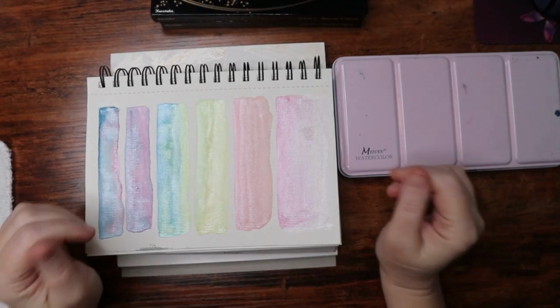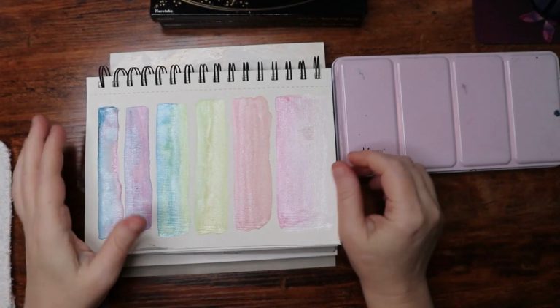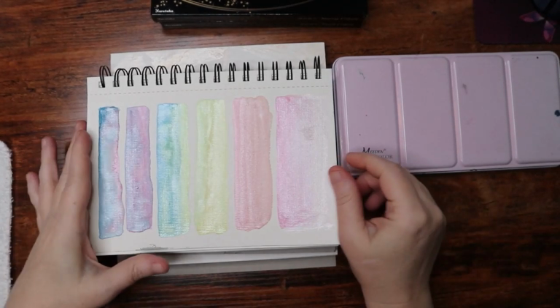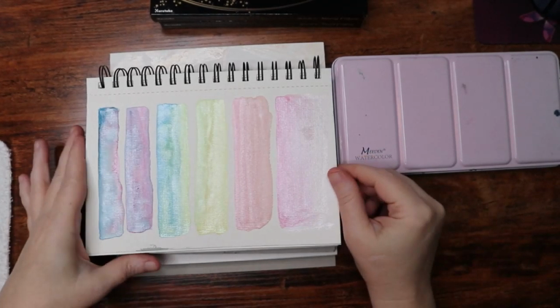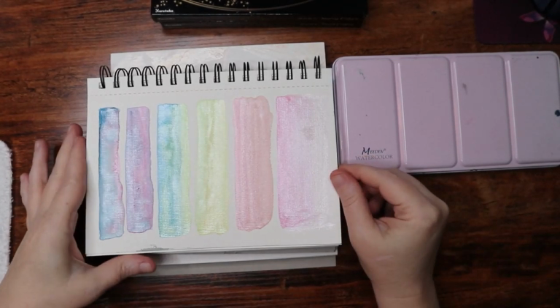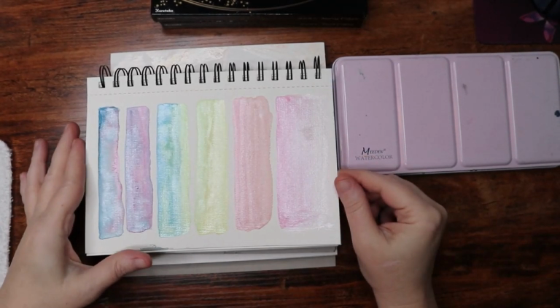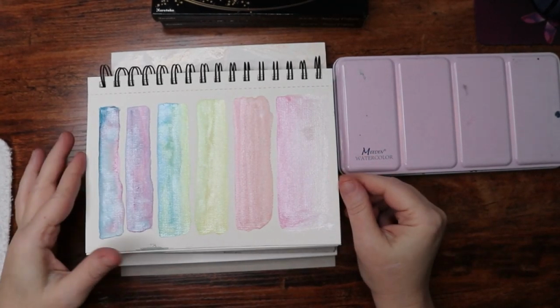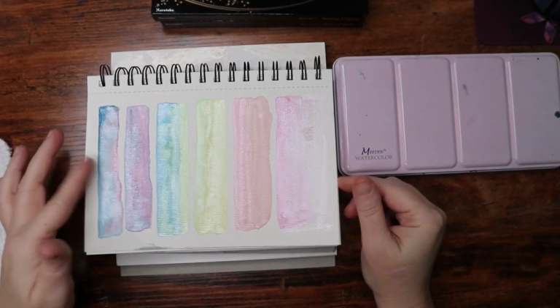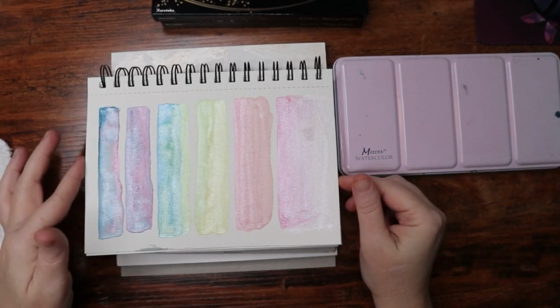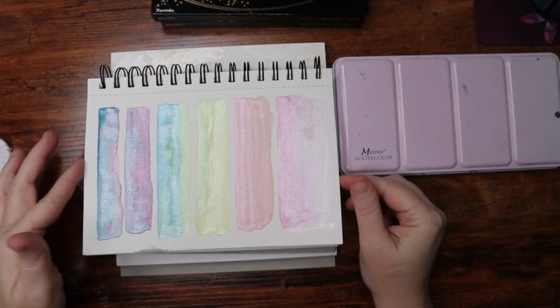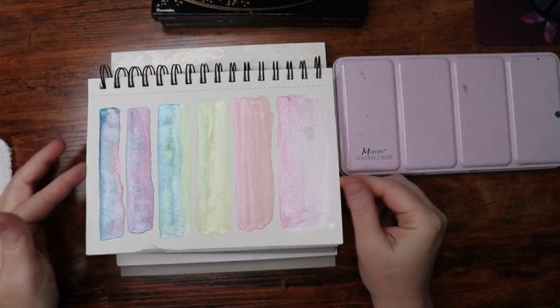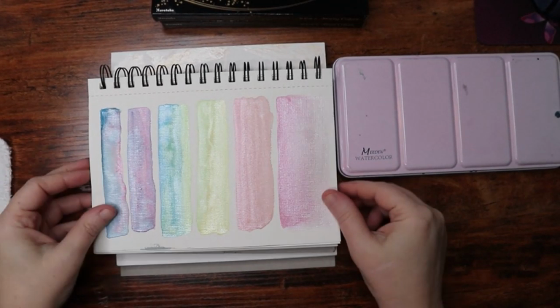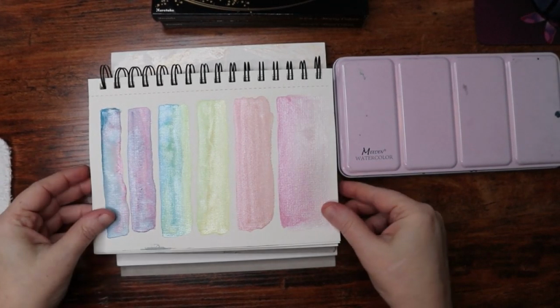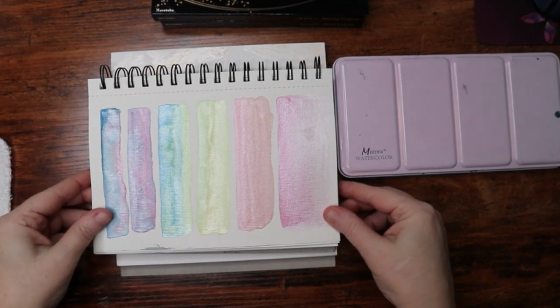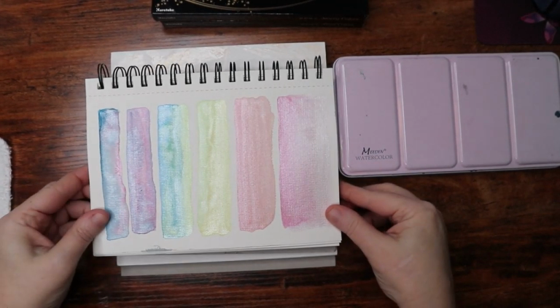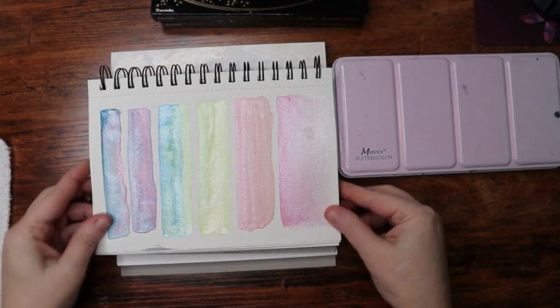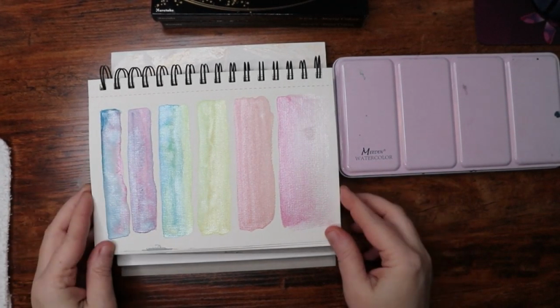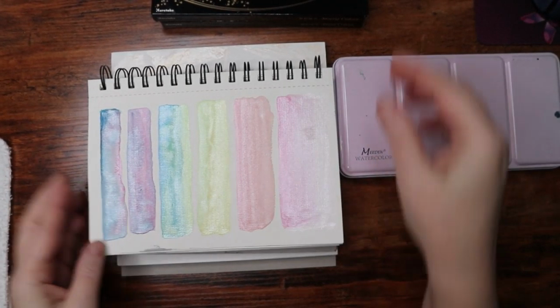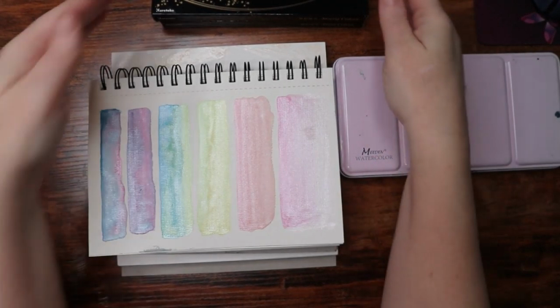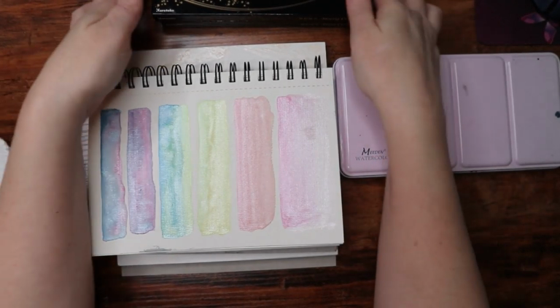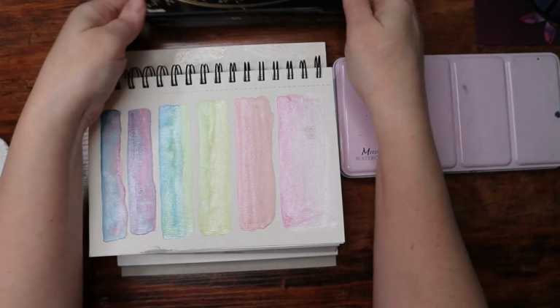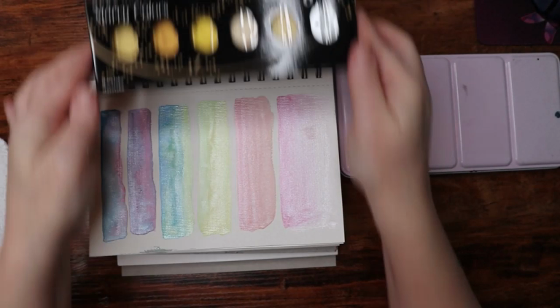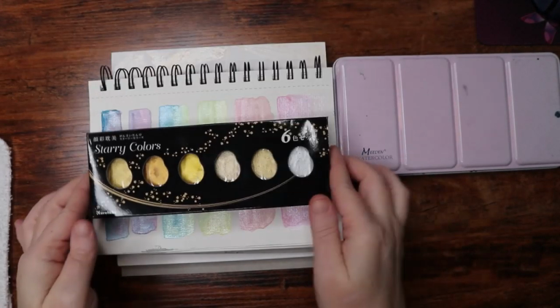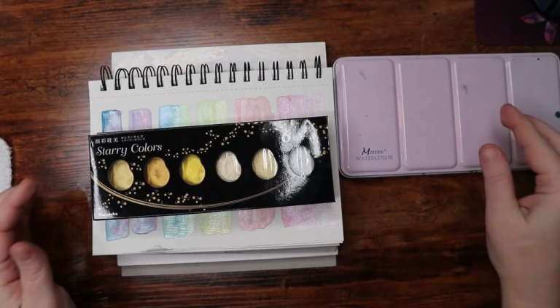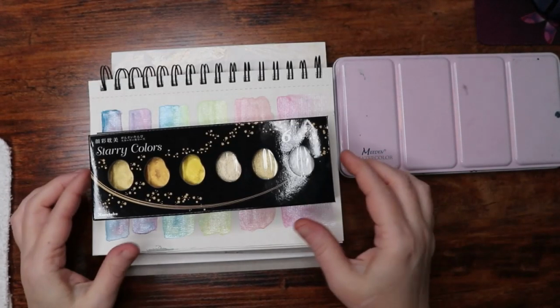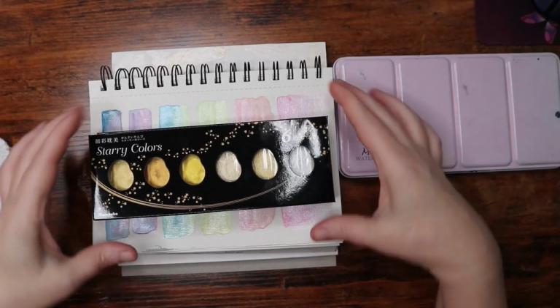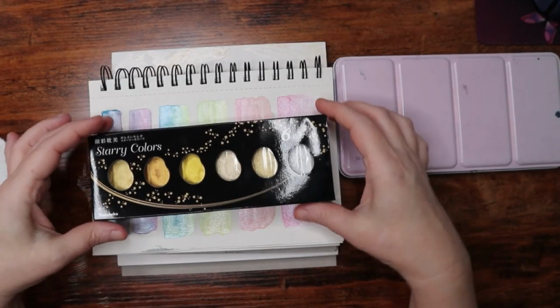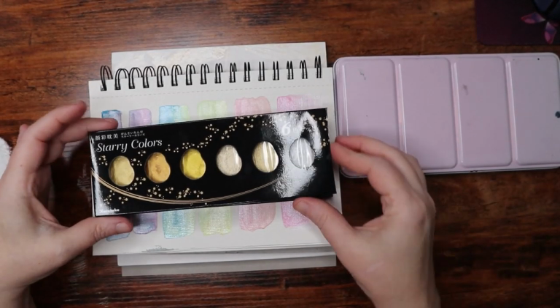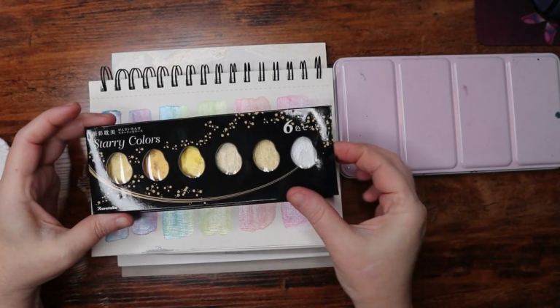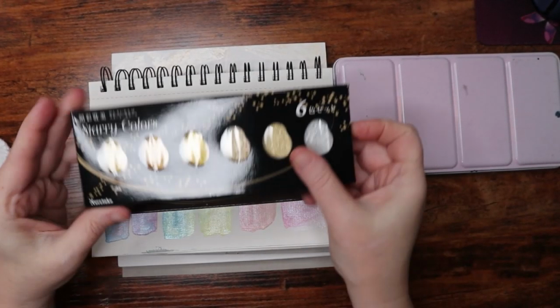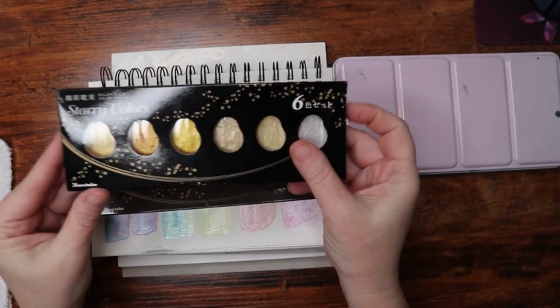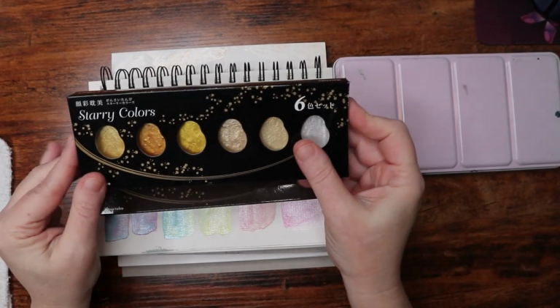Hi everyone! This is Stacey with Blake's Studio. I am going to be painting a jellyfish today and I'm going to be using these paints that my daughter got me for Christmas. I thought they would be fun to play with.